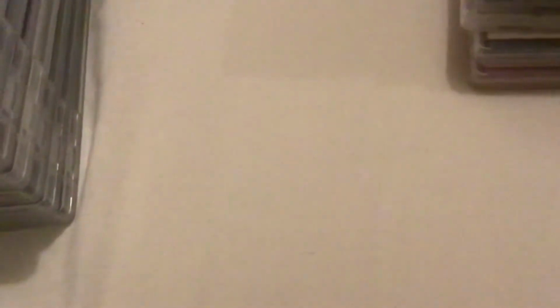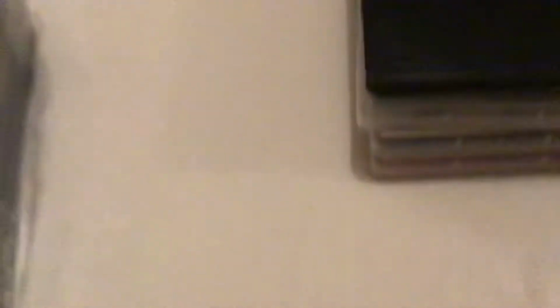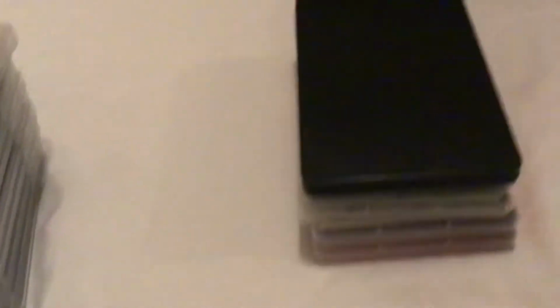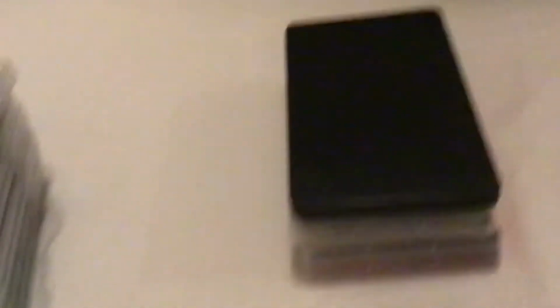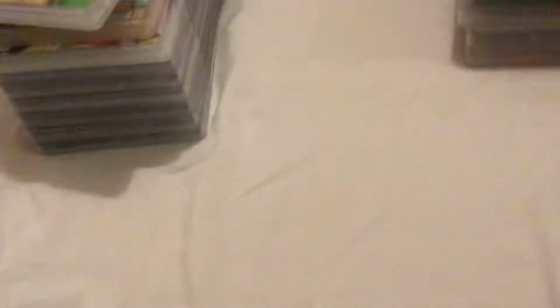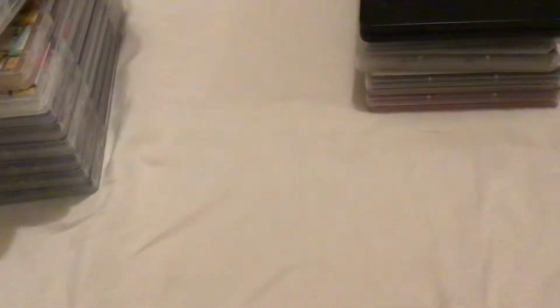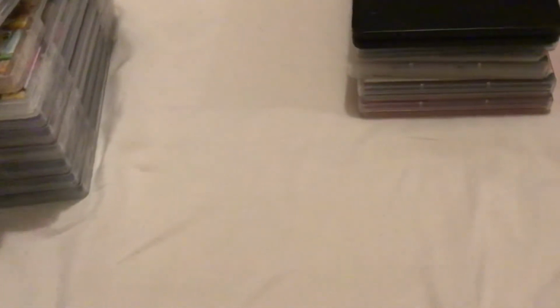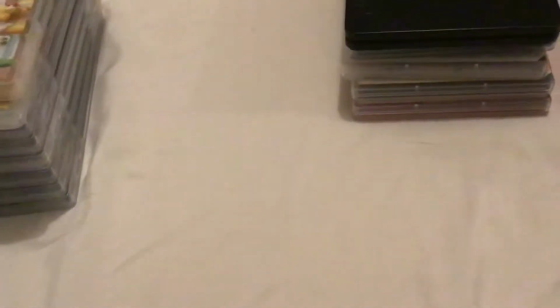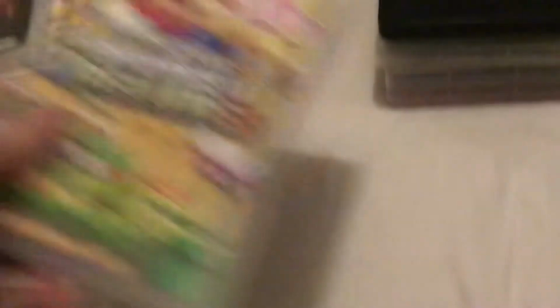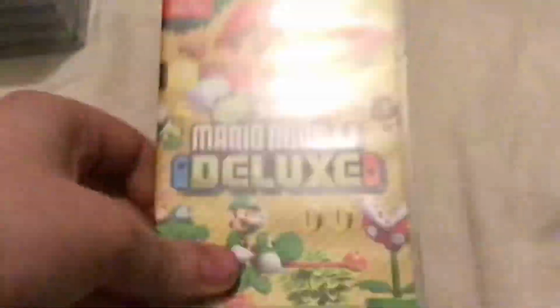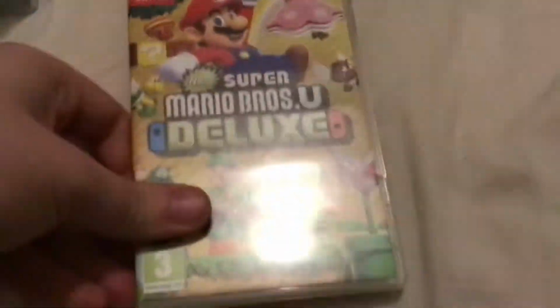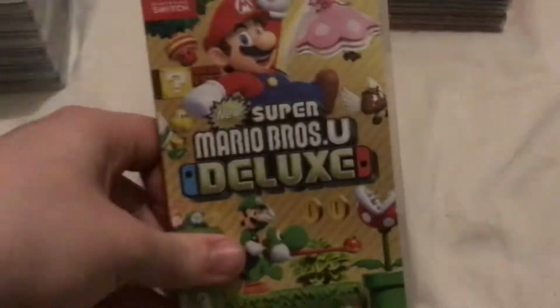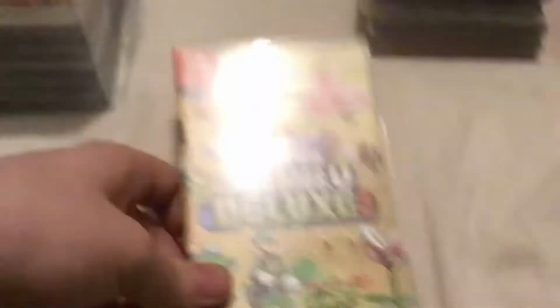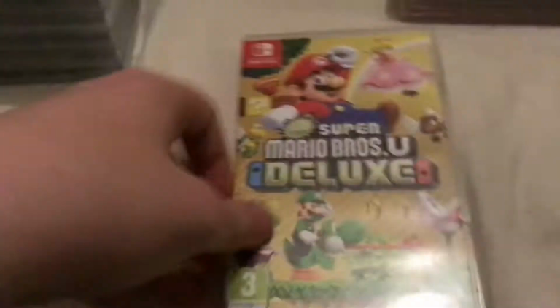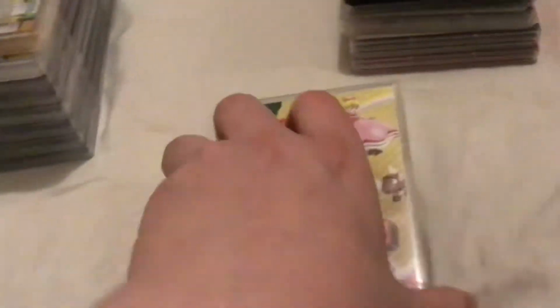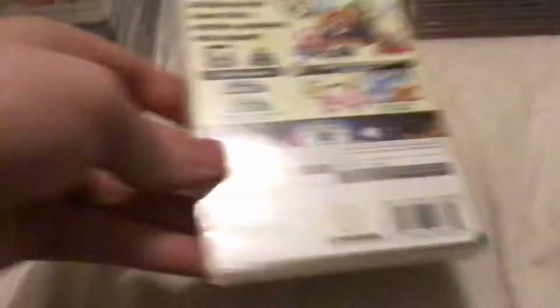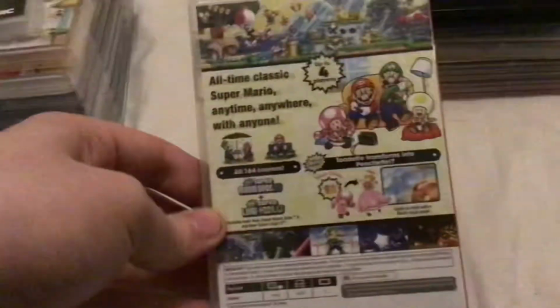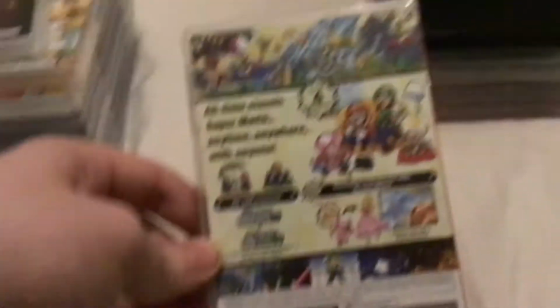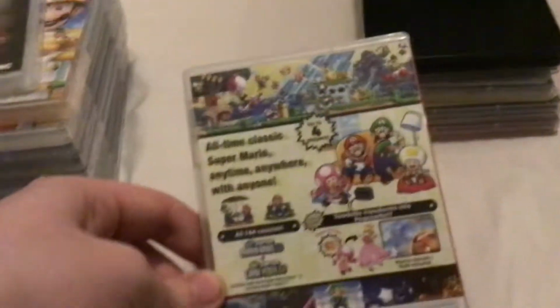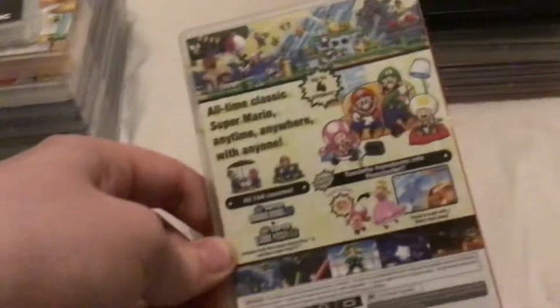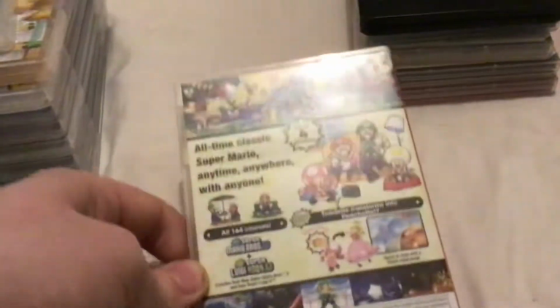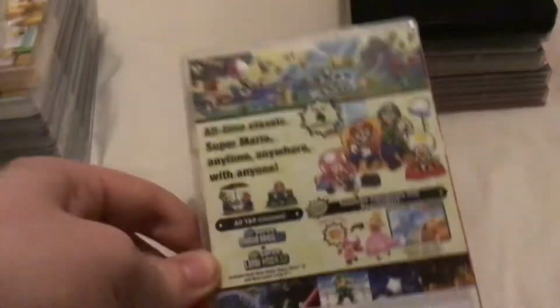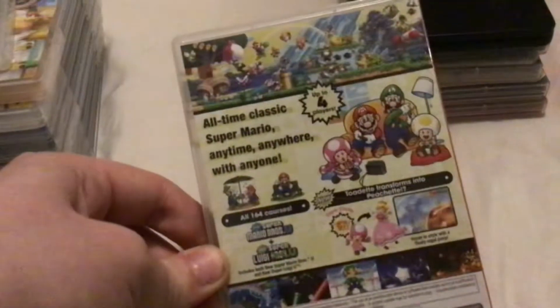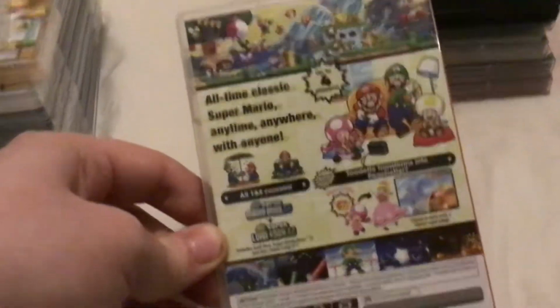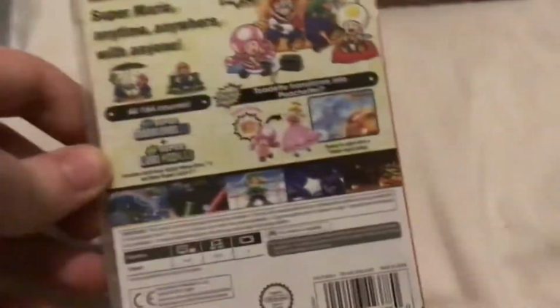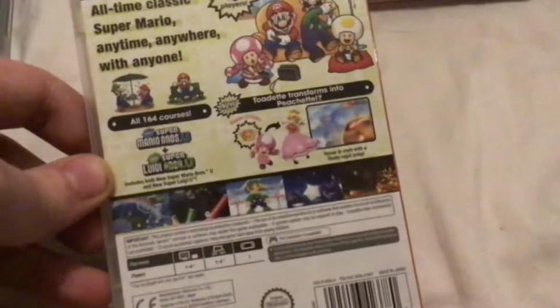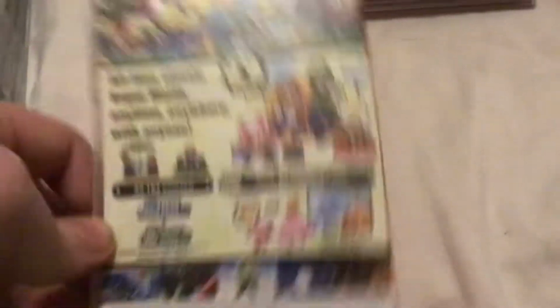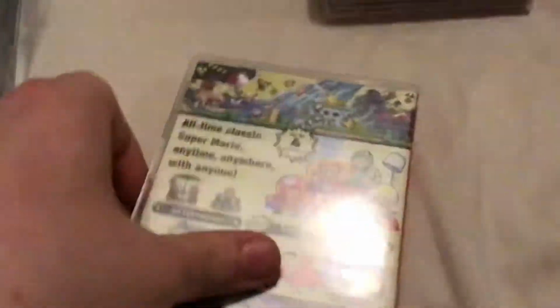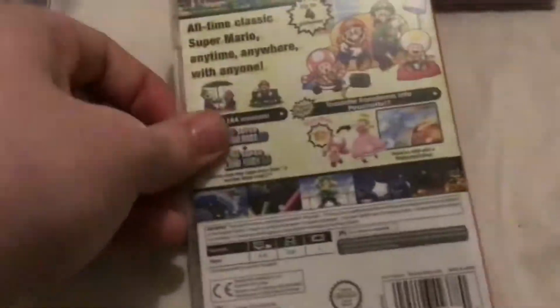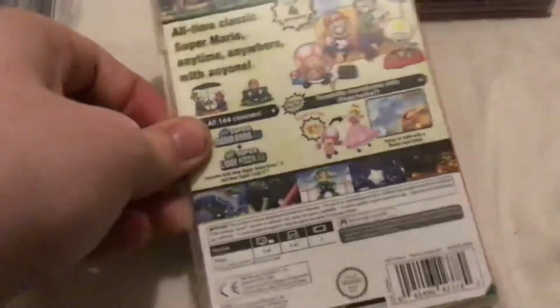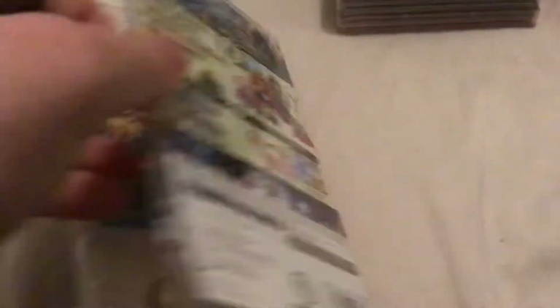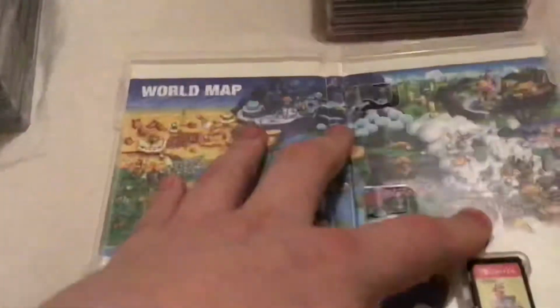It's got a few scuff marks on it but it's still in okay condition. New Super Mario Bros U released in January of 2019 — a port of New Super Mario Bros U but with Toadette in it, and it's got New Super Luigi U as well.